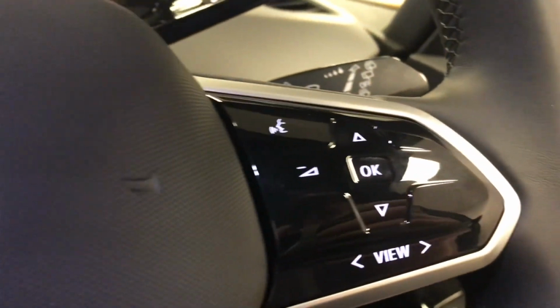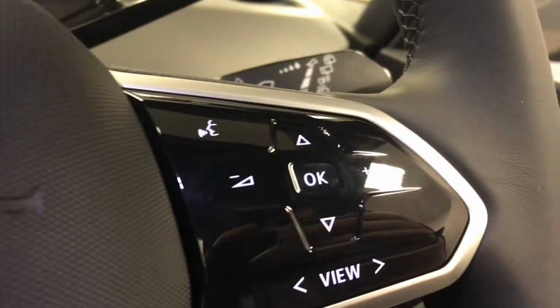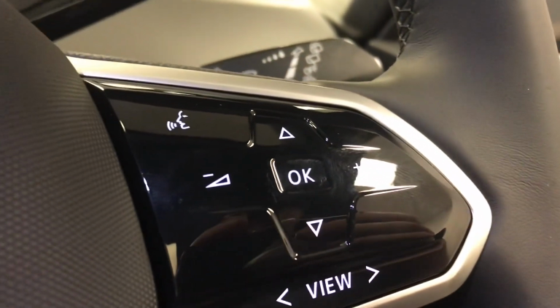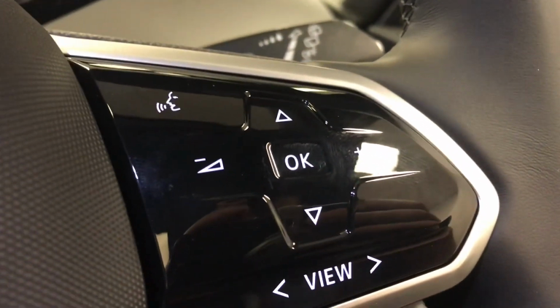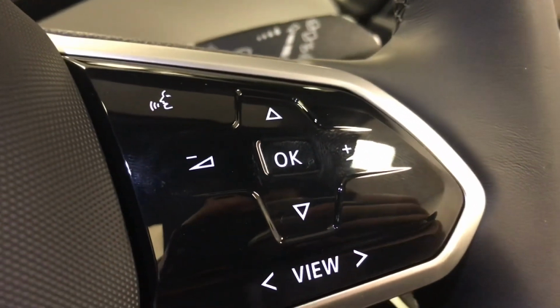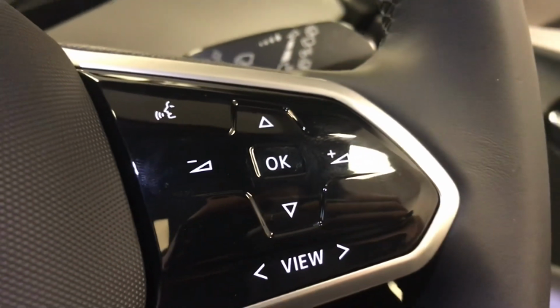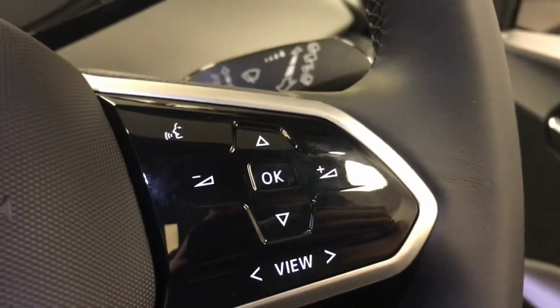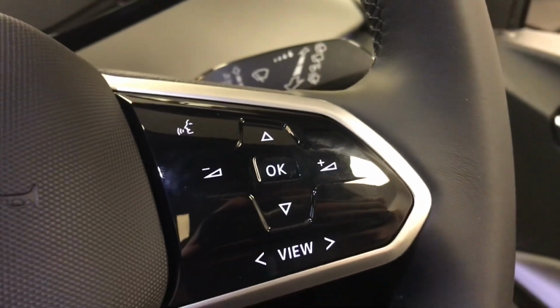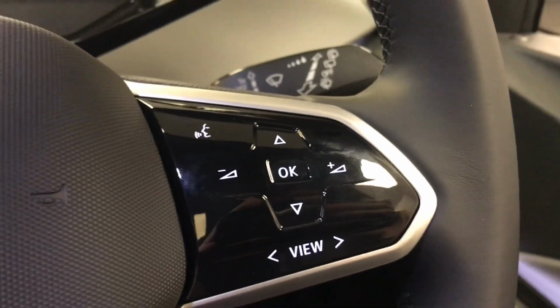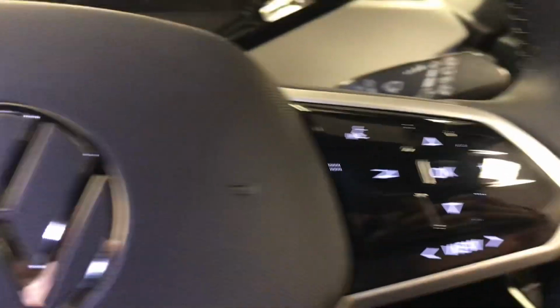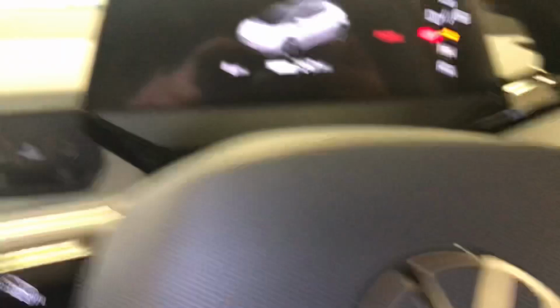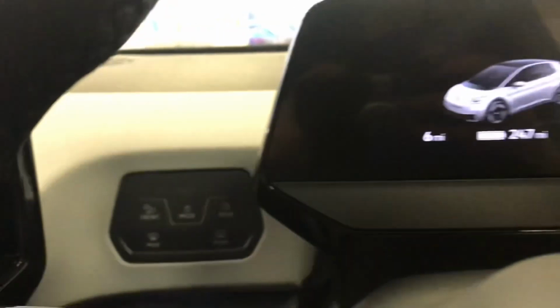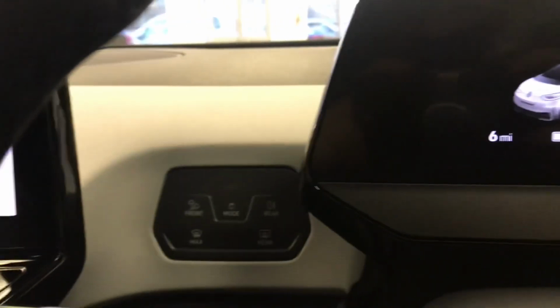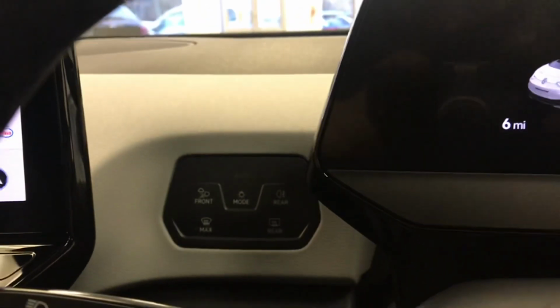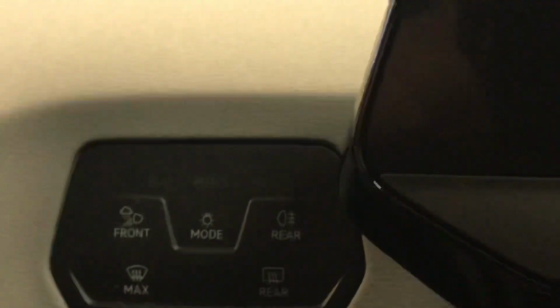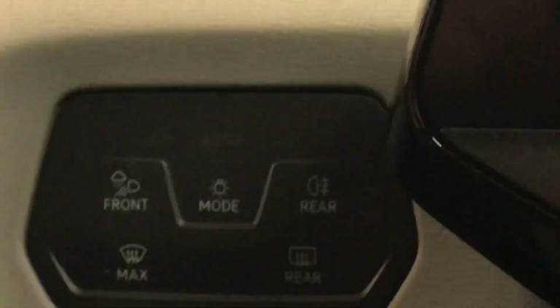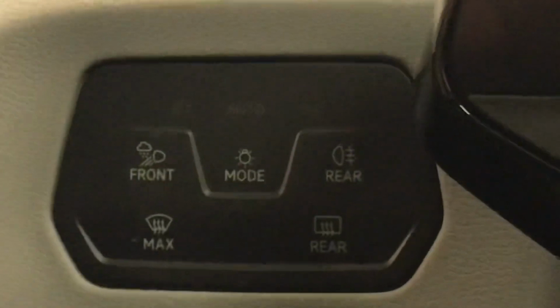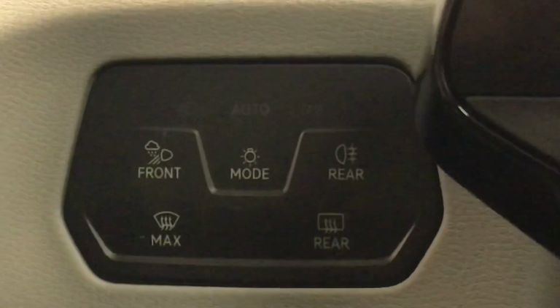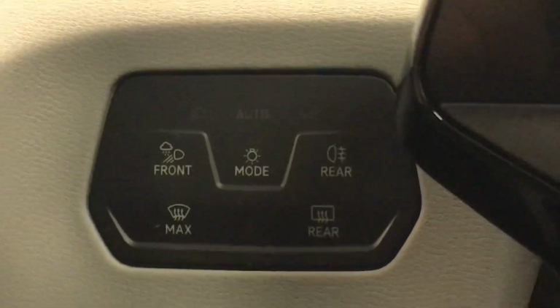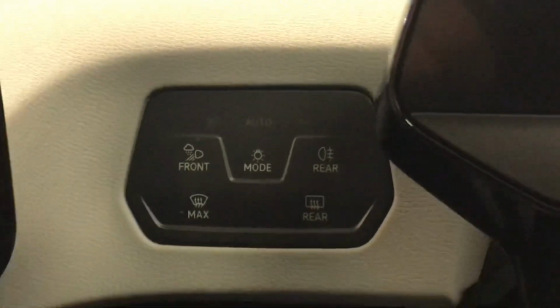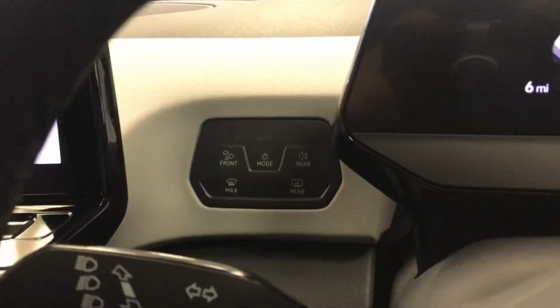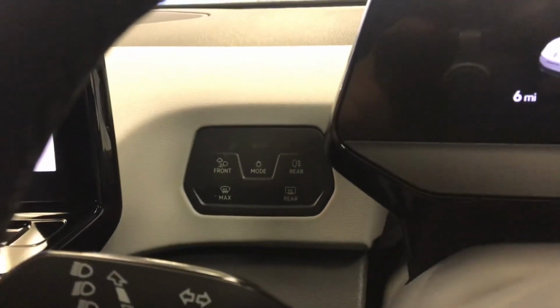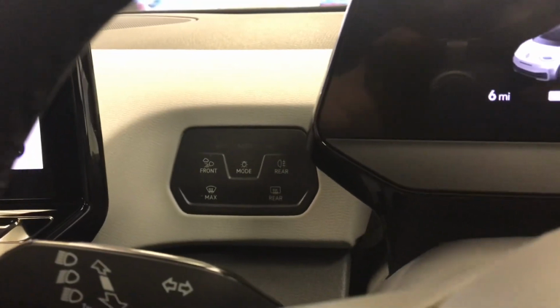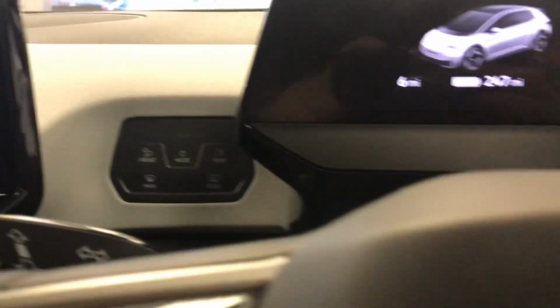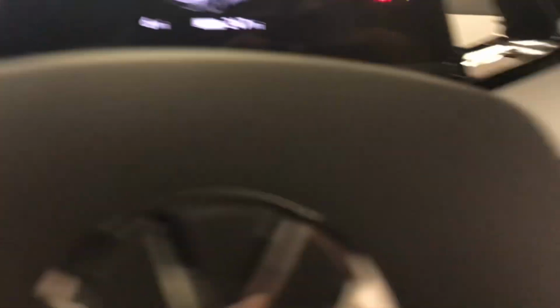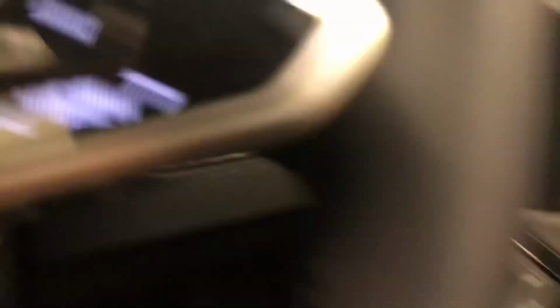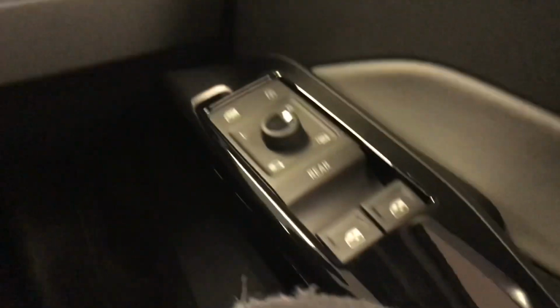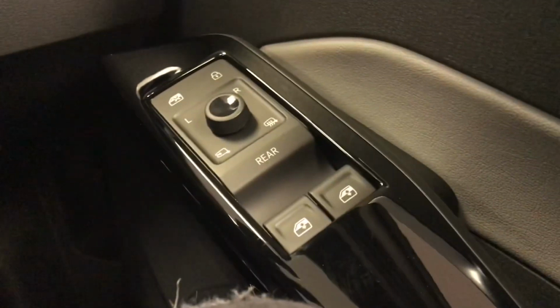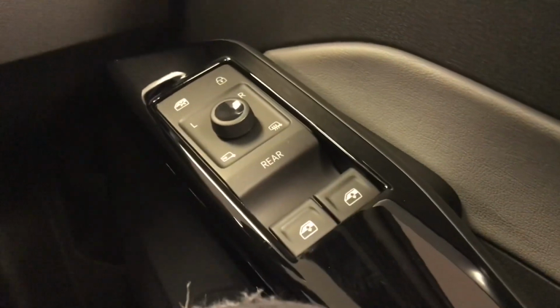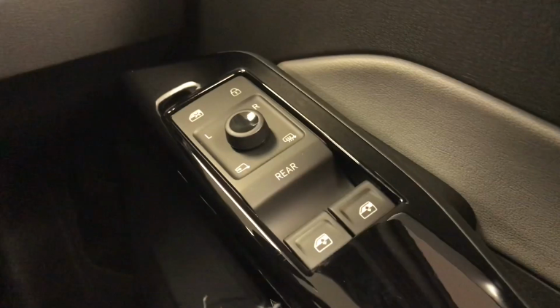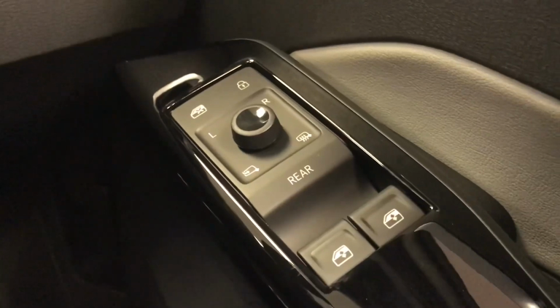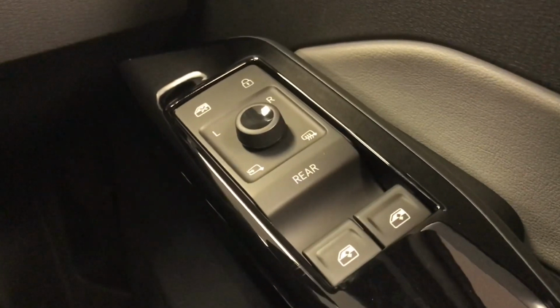Coming into the front of the car you'll see we have the beautiful multifunction steering wheel that lights go off when the car is fully powered off. To the left we have the controls for the automatic matrix LED headlights, and then on the driver's door we also have the controls for the wing mirrors and the windows as well.